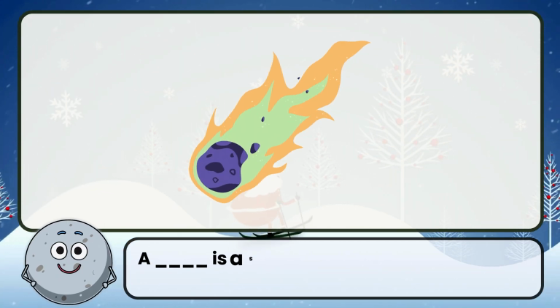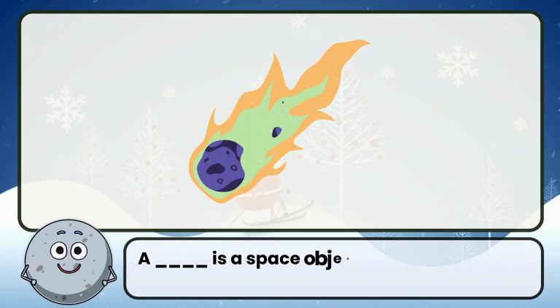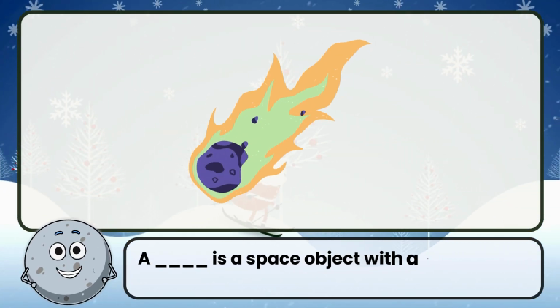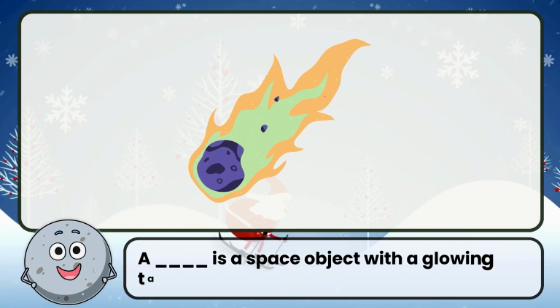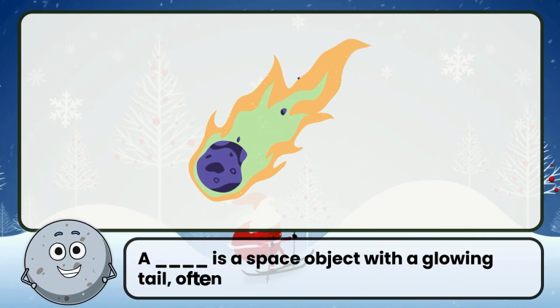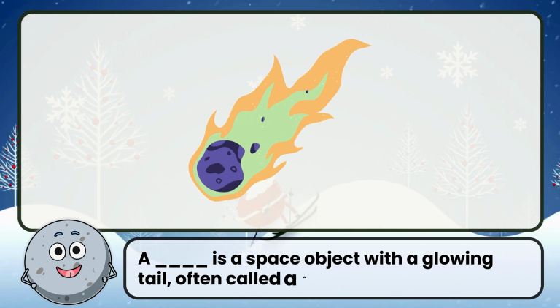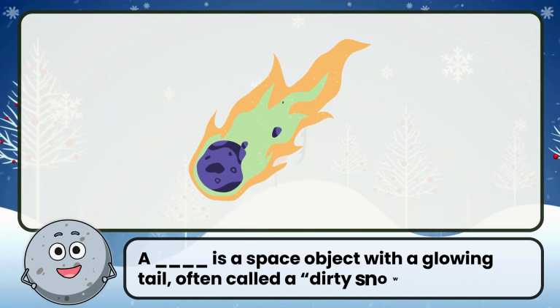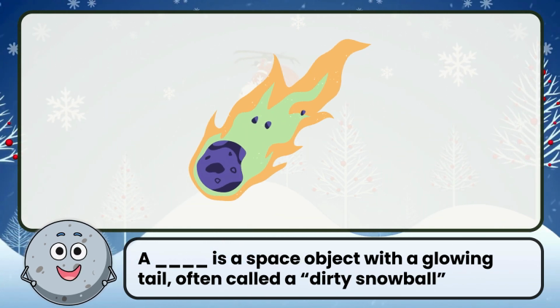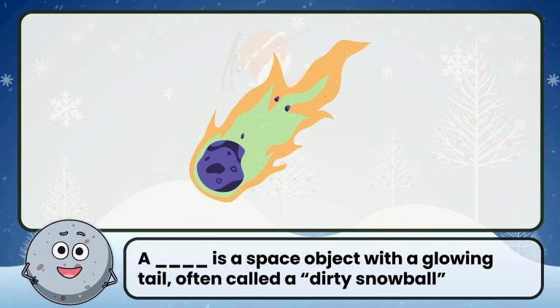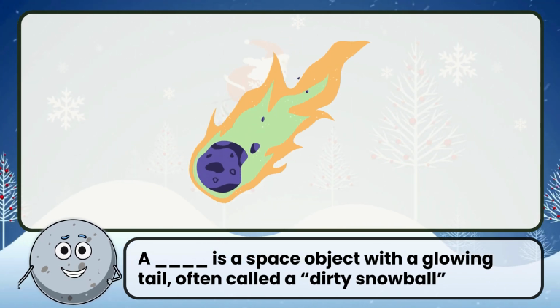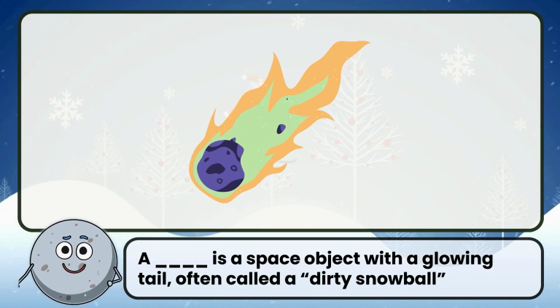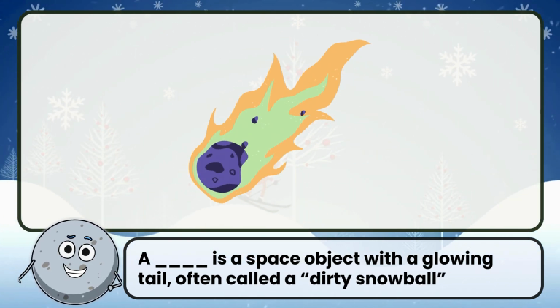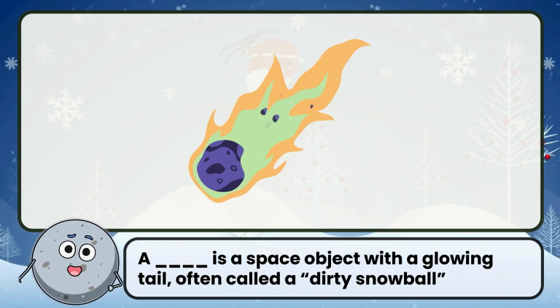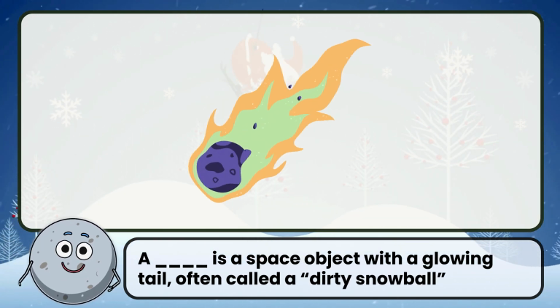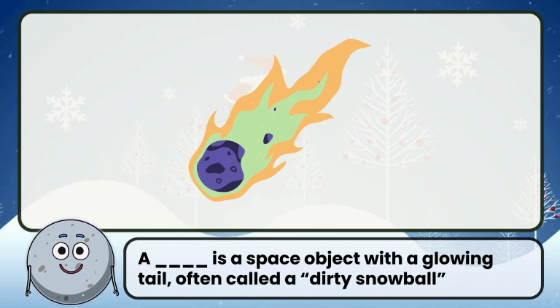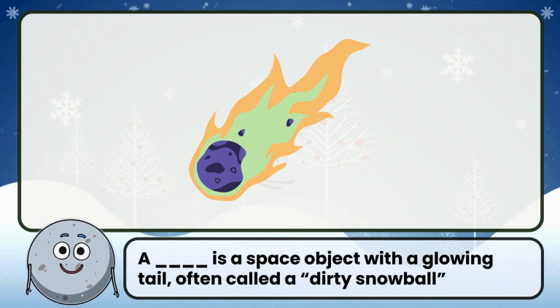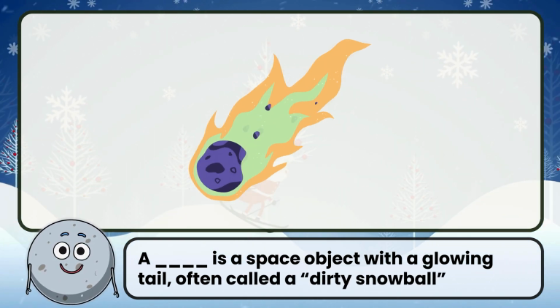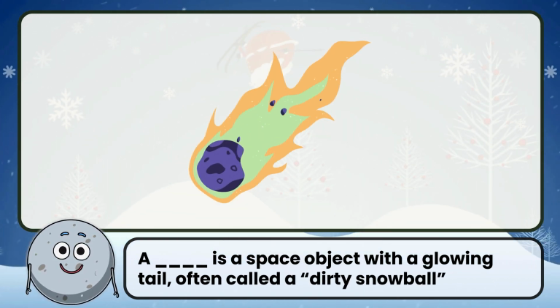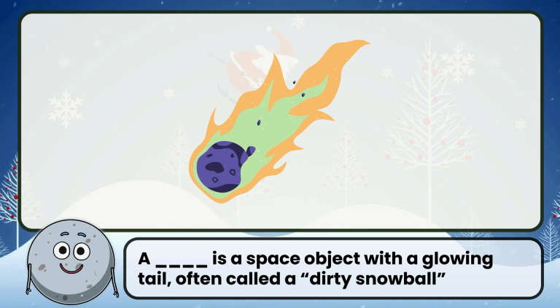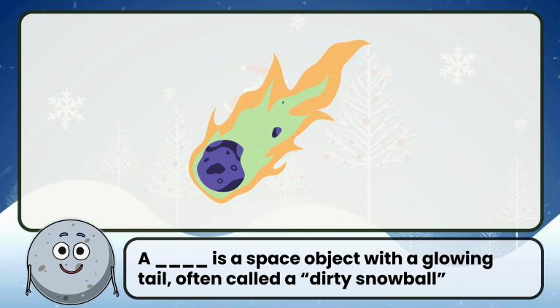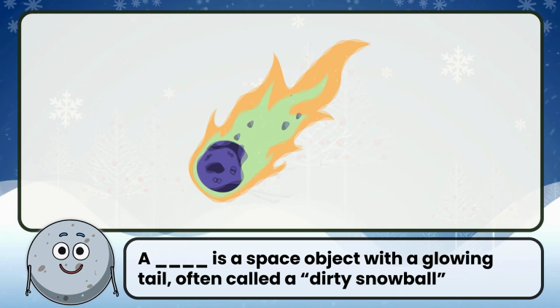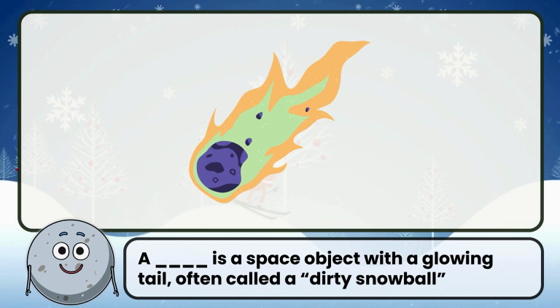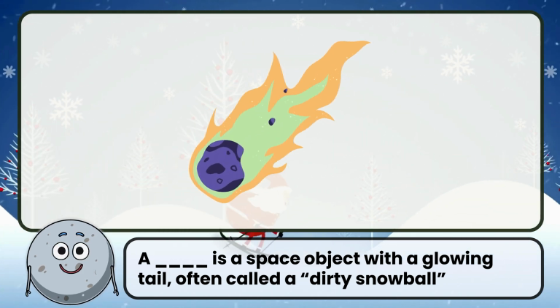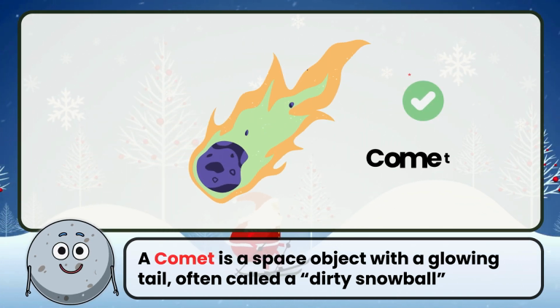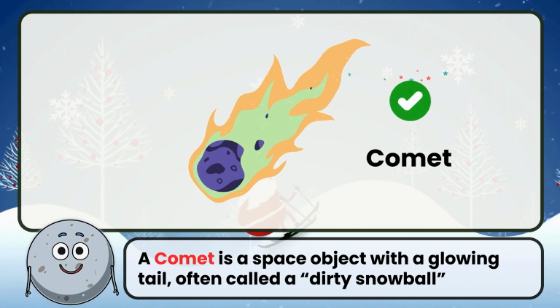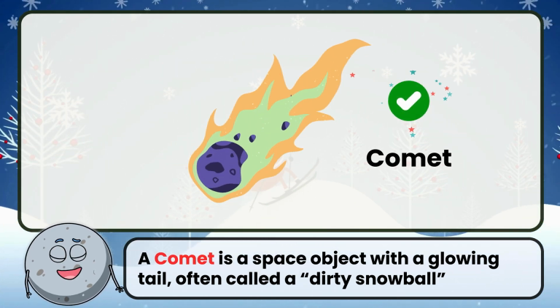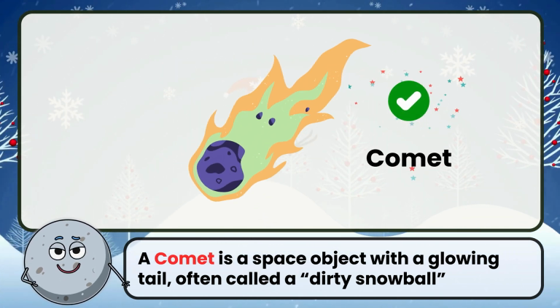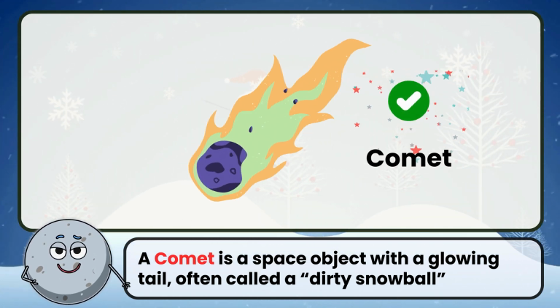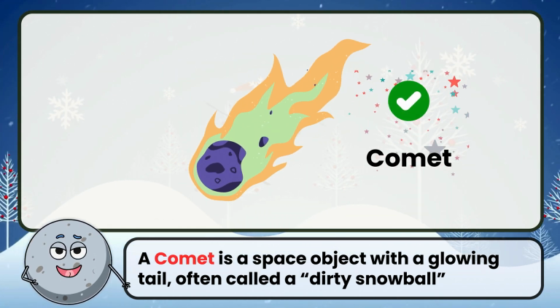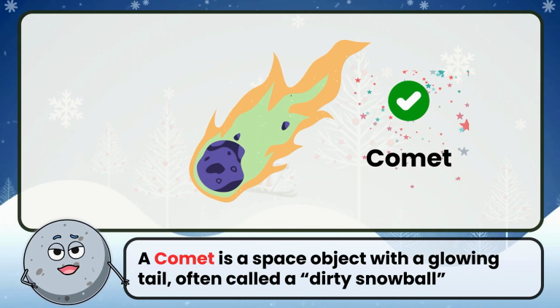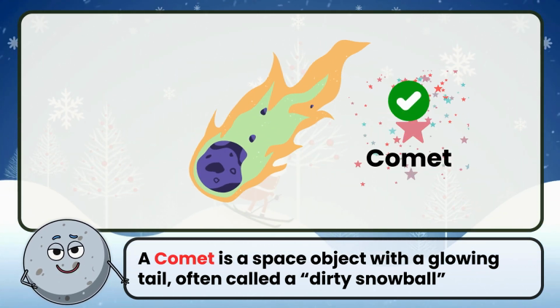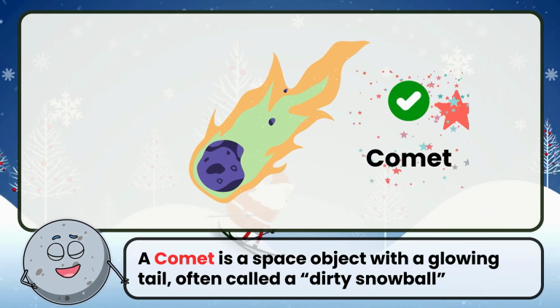A blank is a space object with a glowing tail, often called a dirty snowball. Correct. The answer is comet.